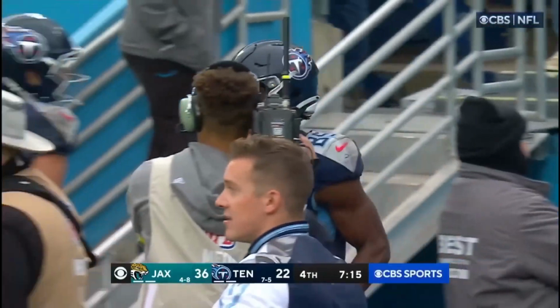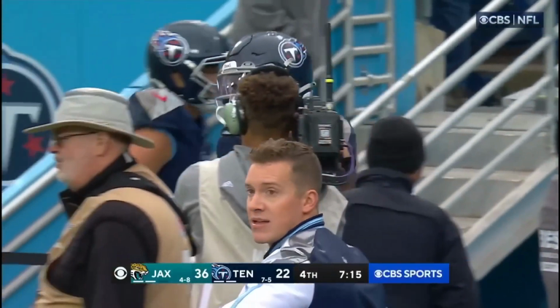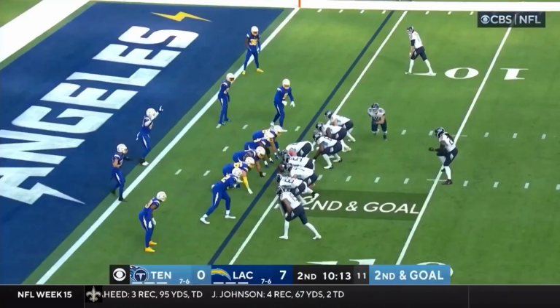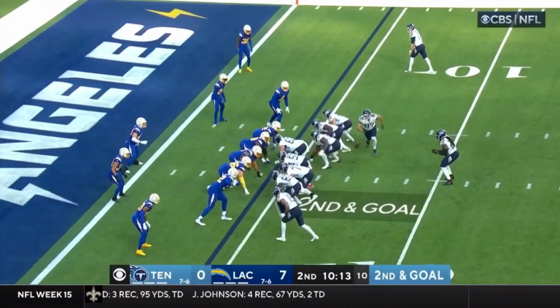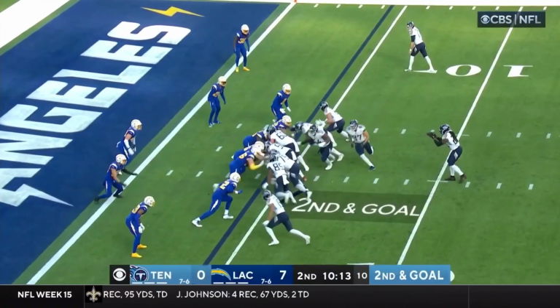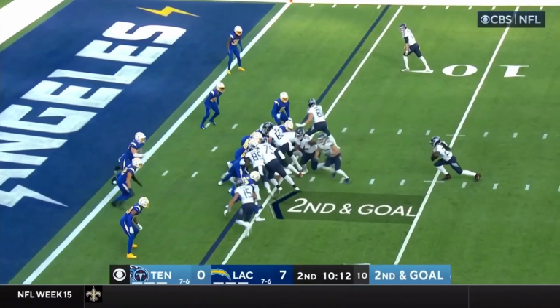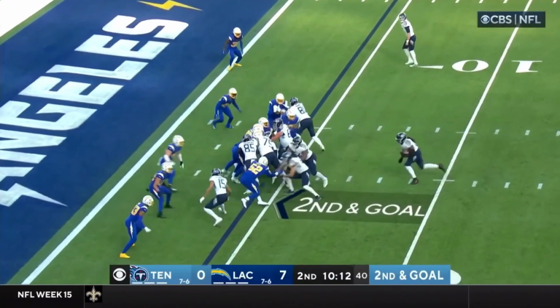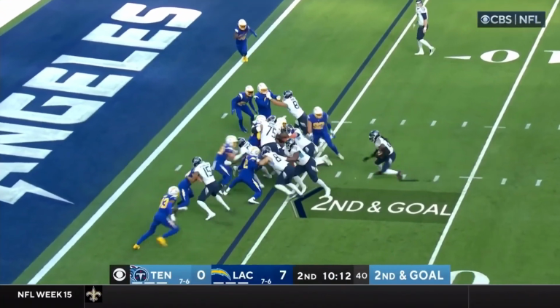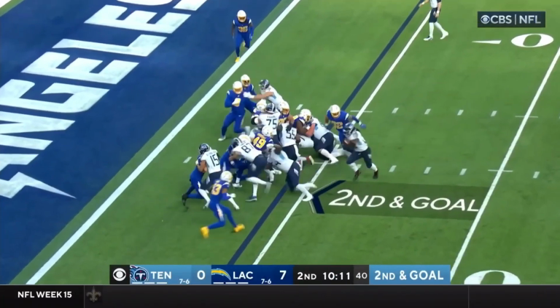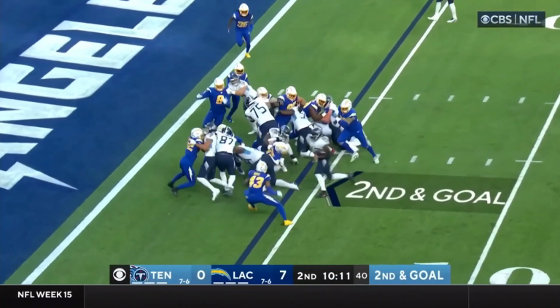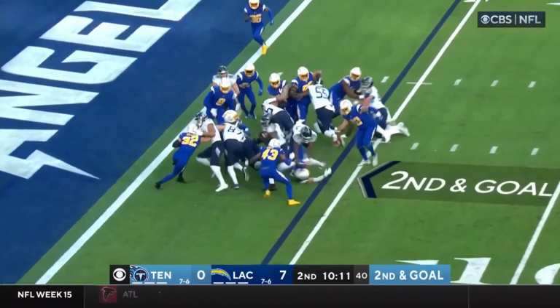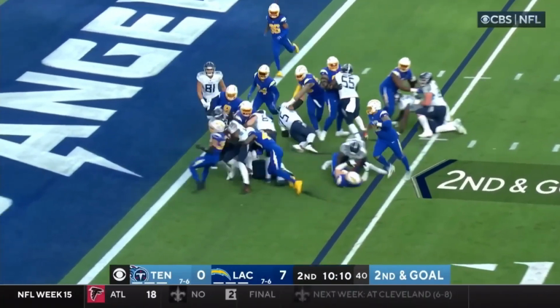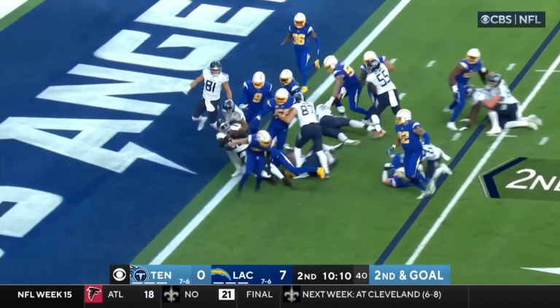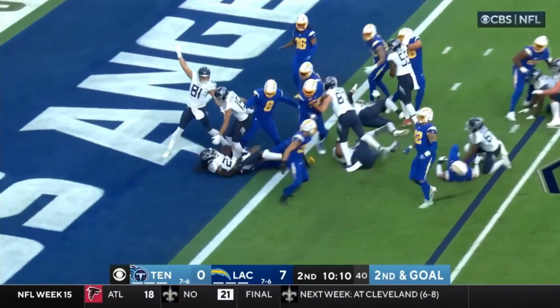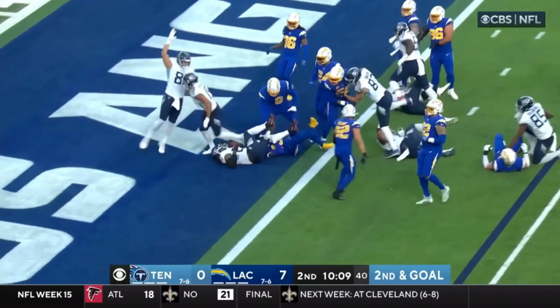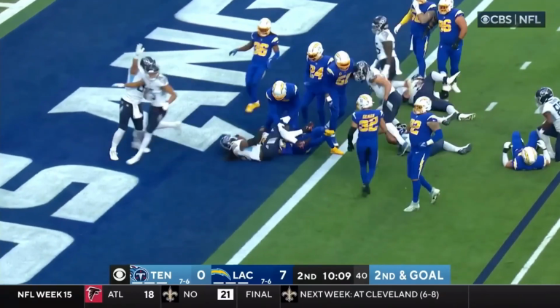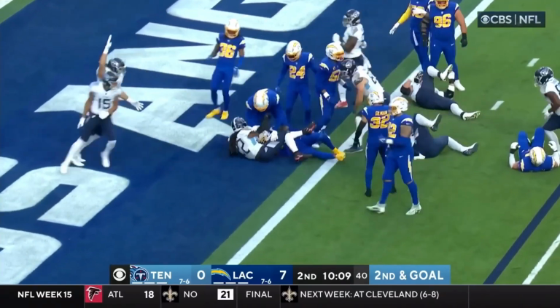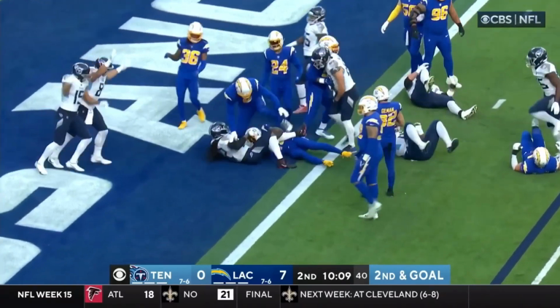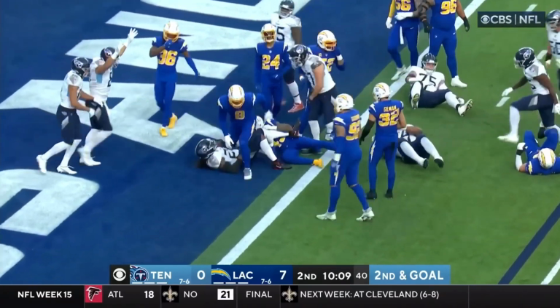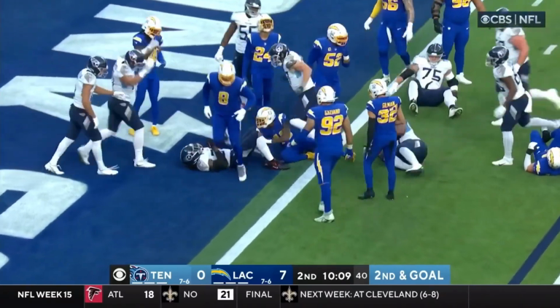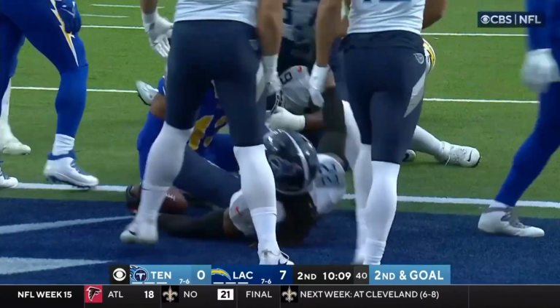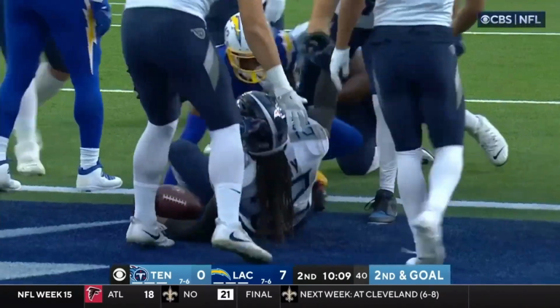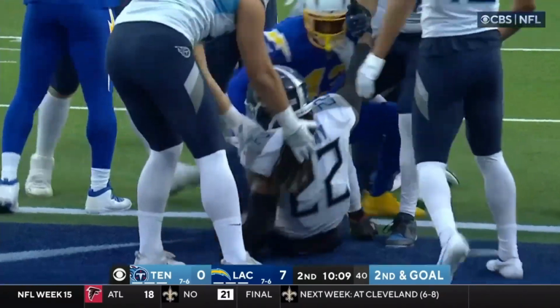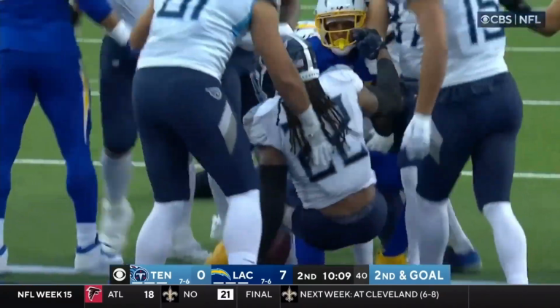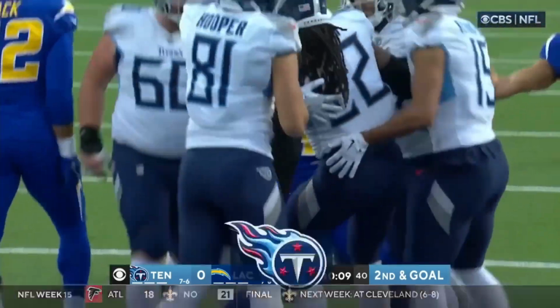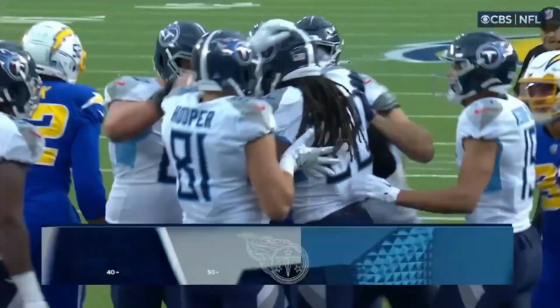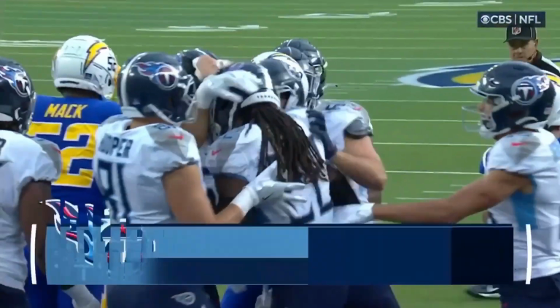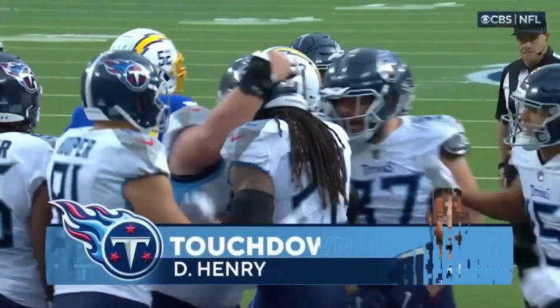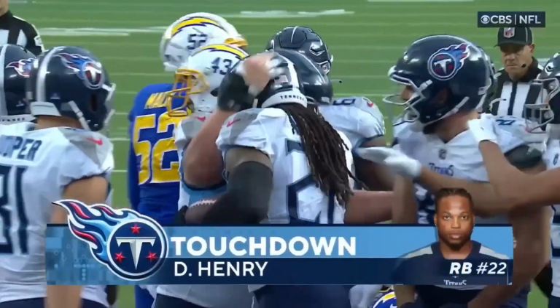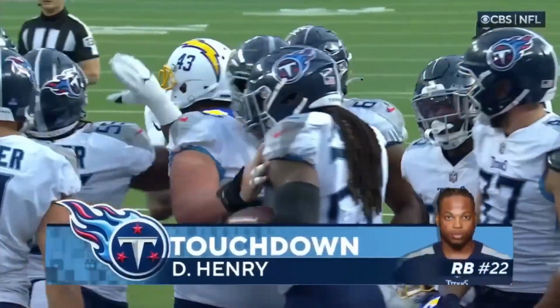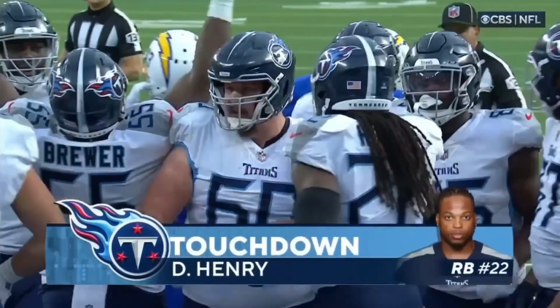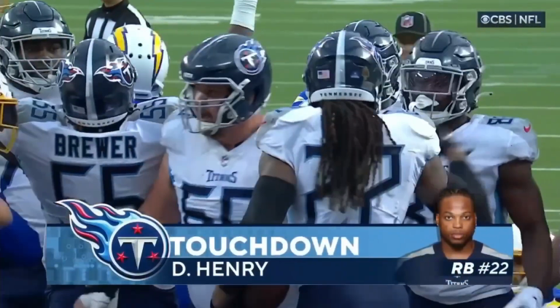Derrick Henry takes the snap right up the middle — Henry is in! Touchdown, Tennessee! 12th rushing touchdown.